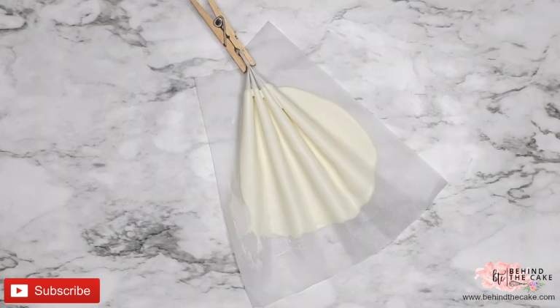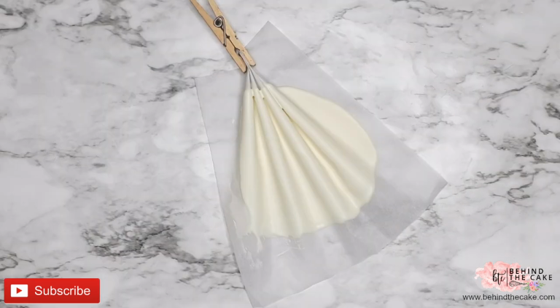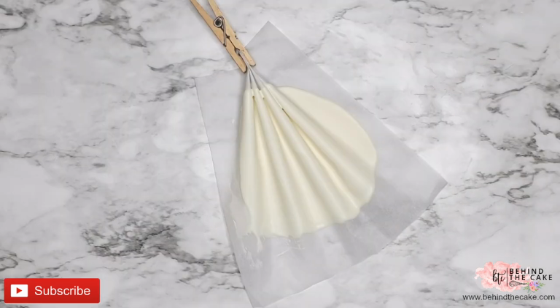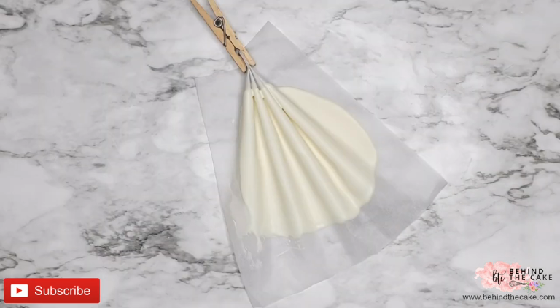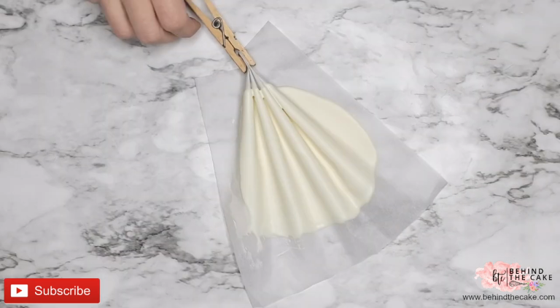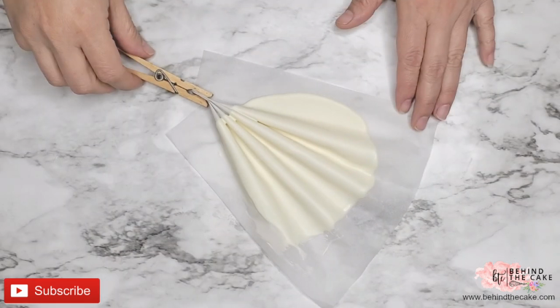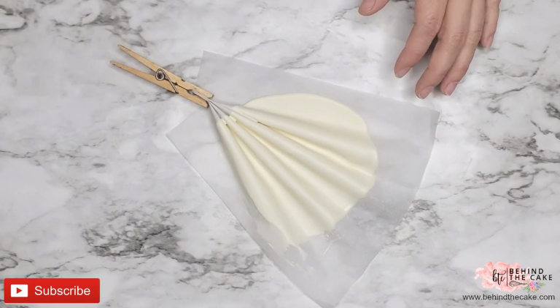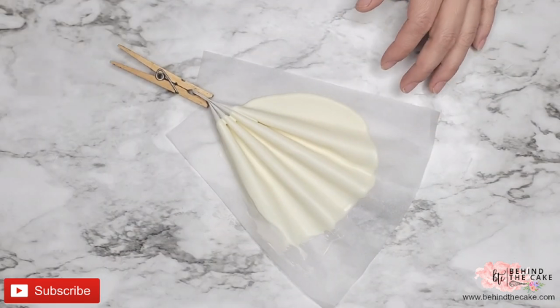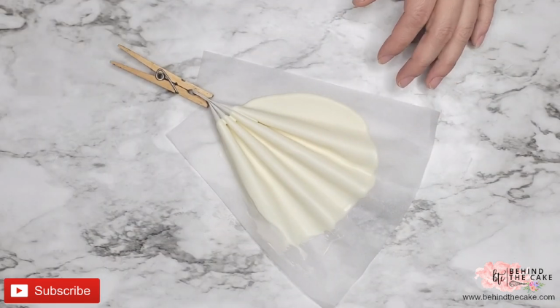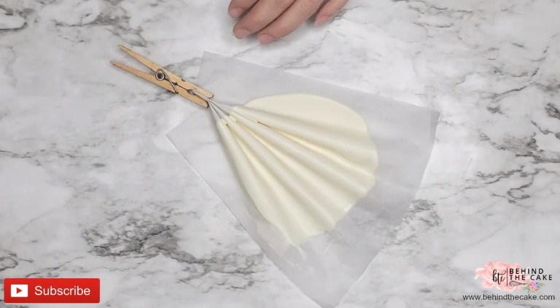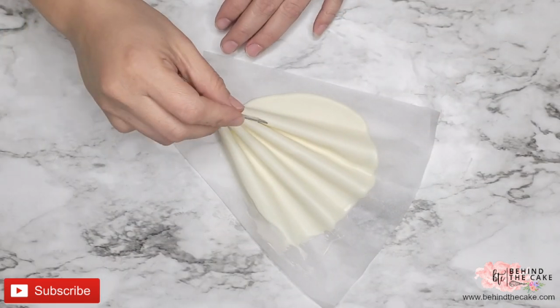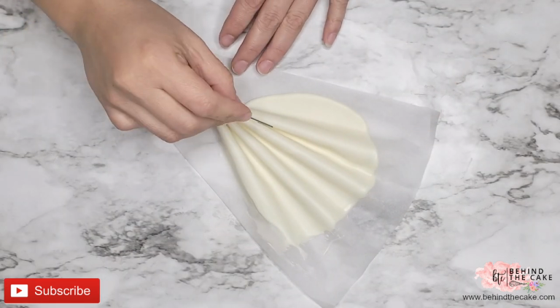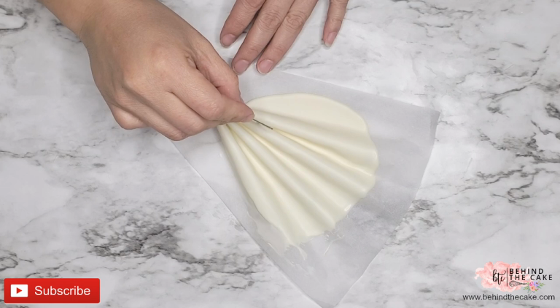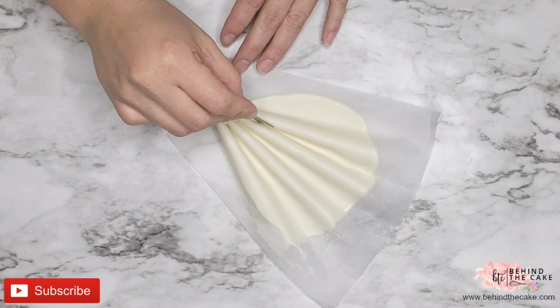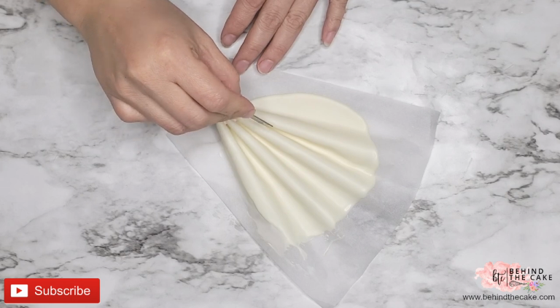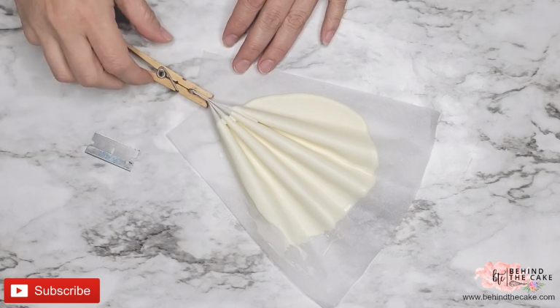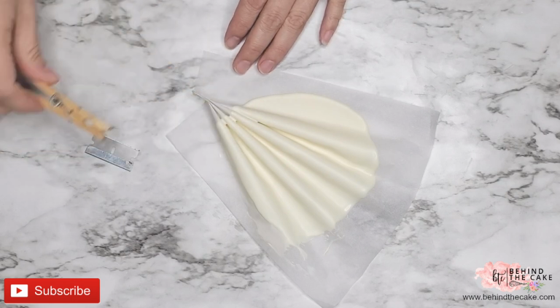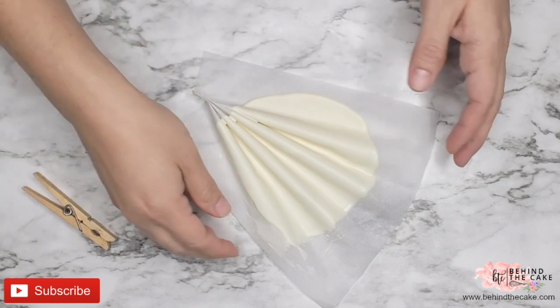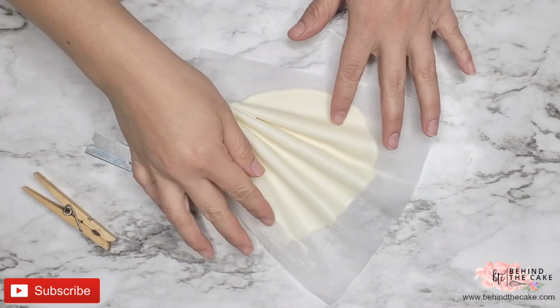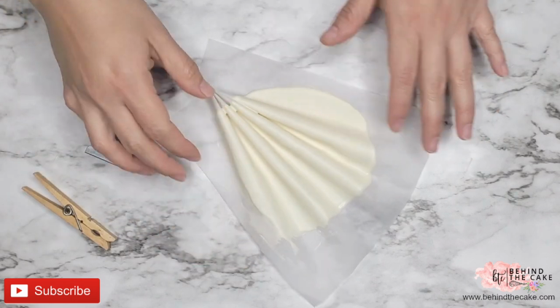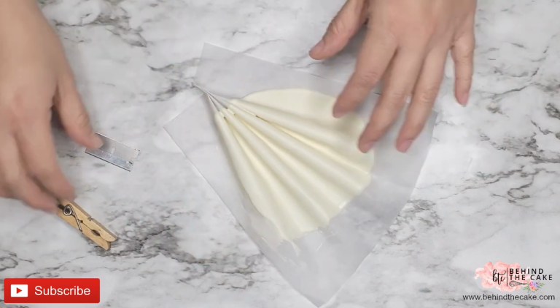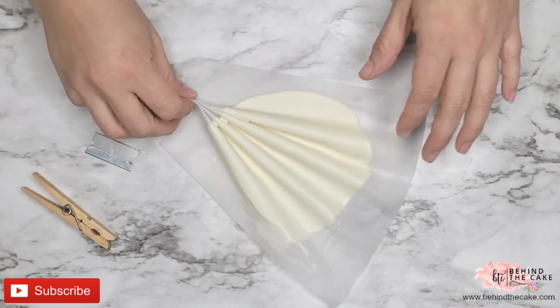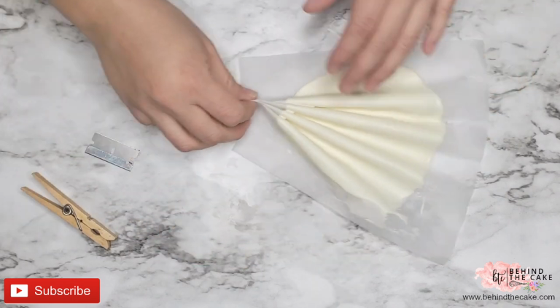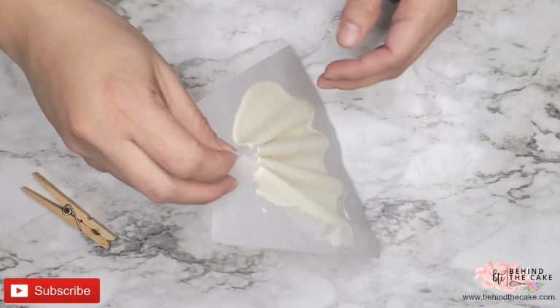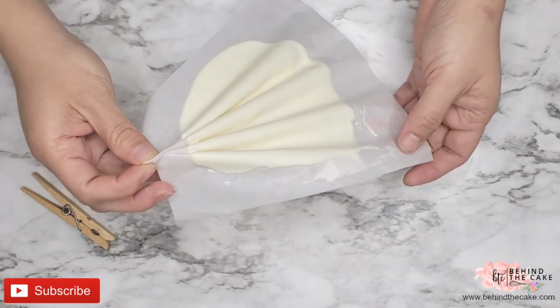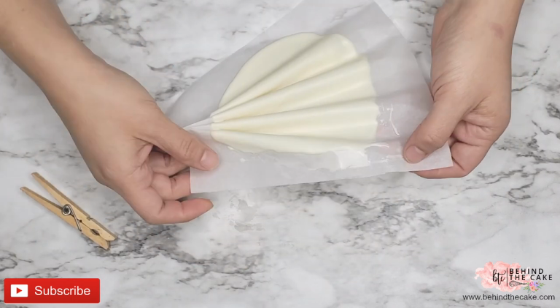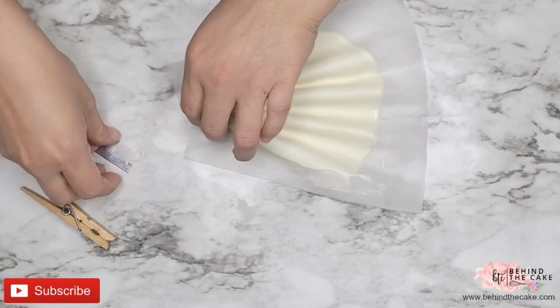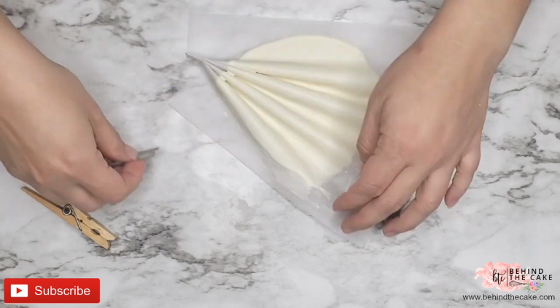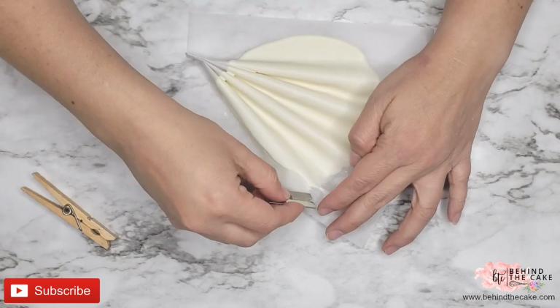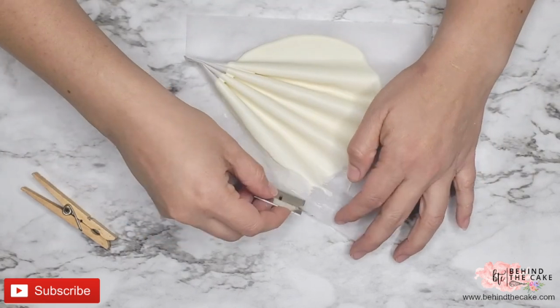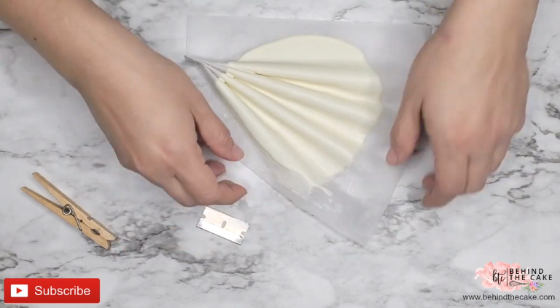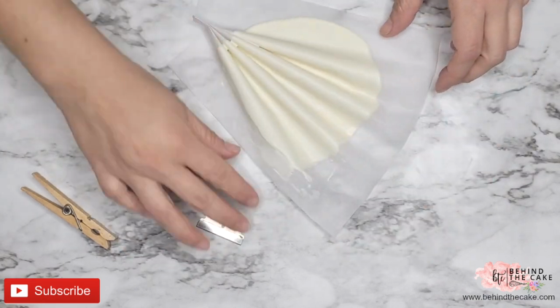After 10 minutes my chocolate is completely set and I'm going to remove the cloth pin and then also the parchment paper. Remember we're working with chocolate so be very careful when you remove the parchment paper.